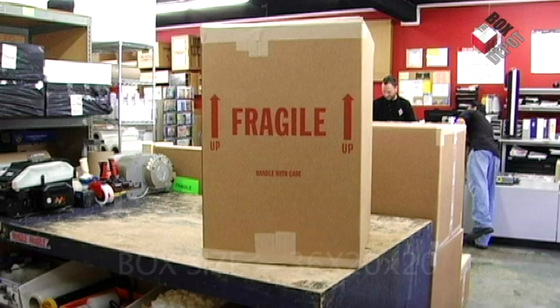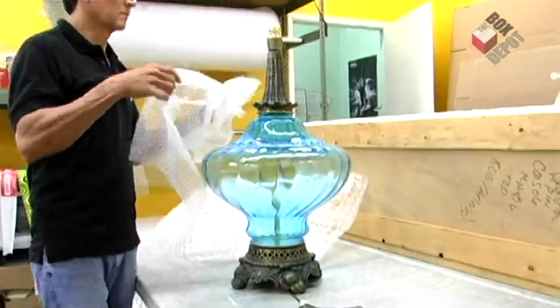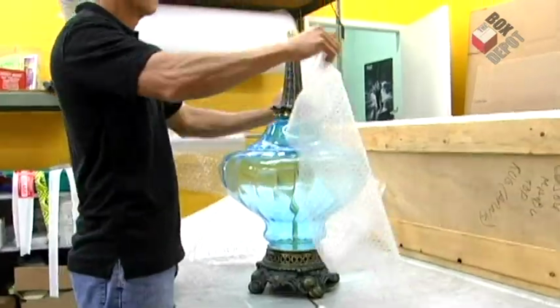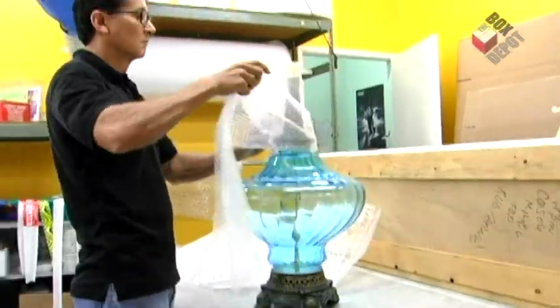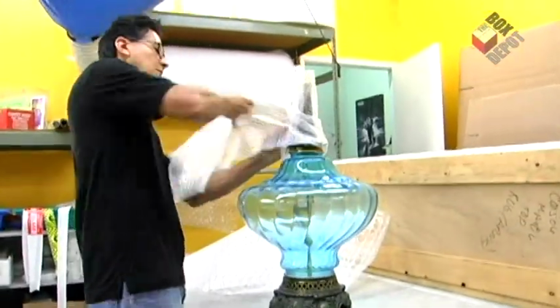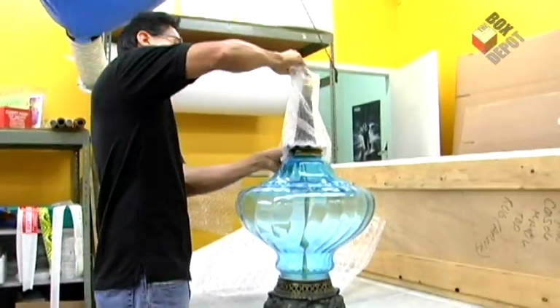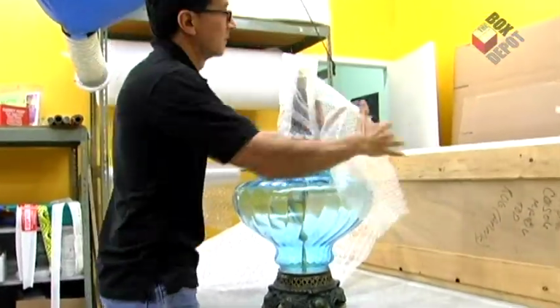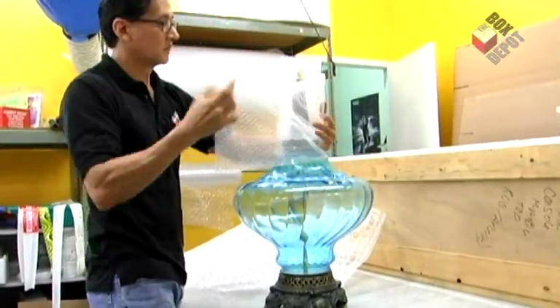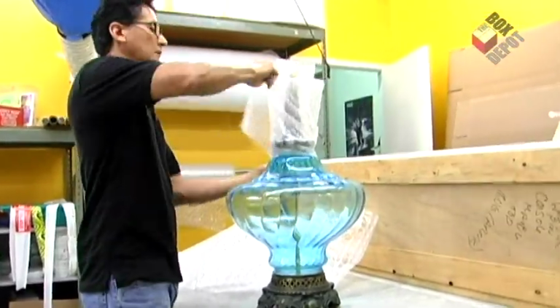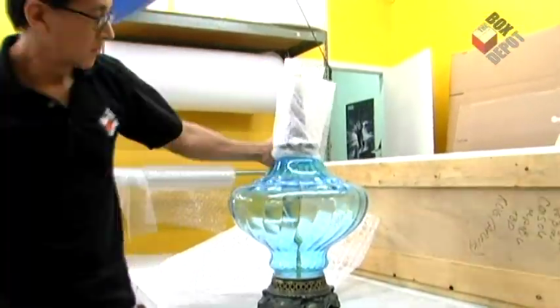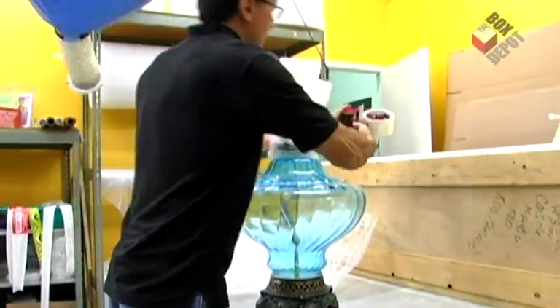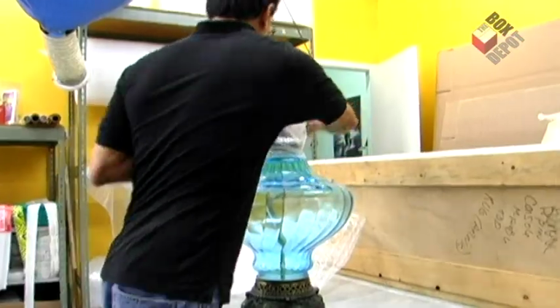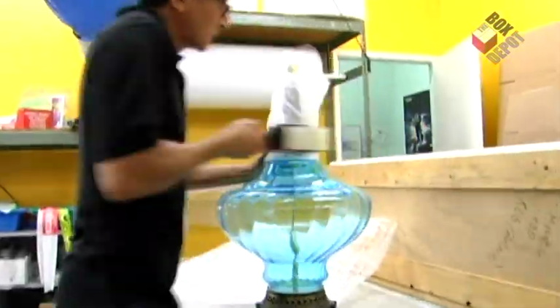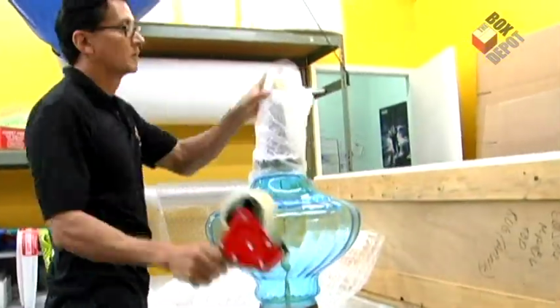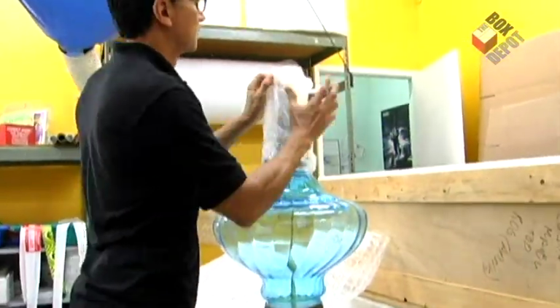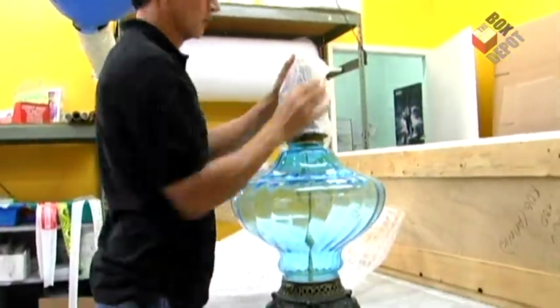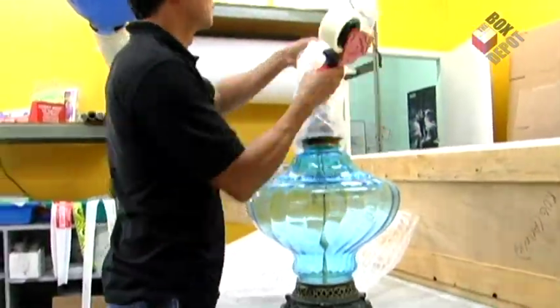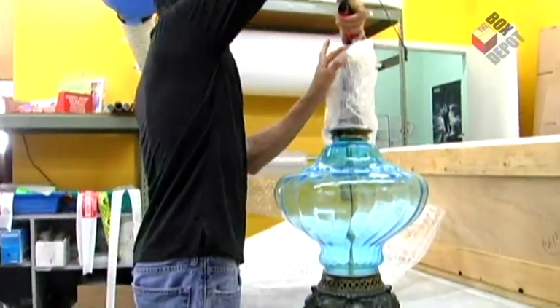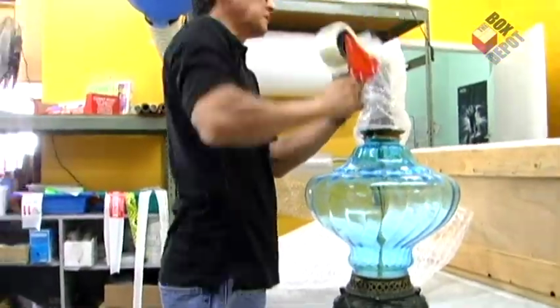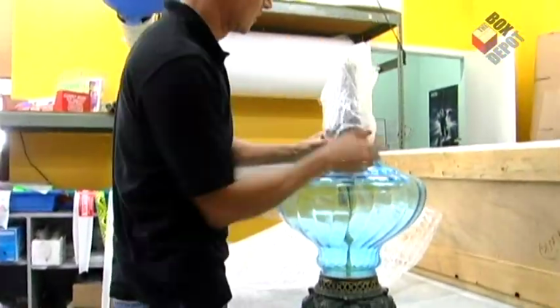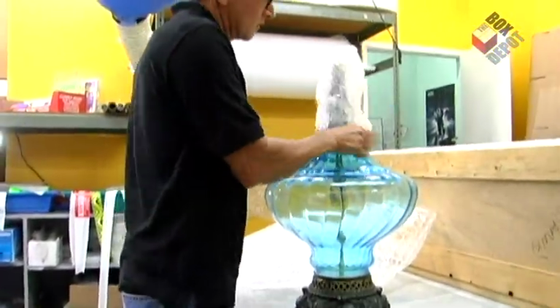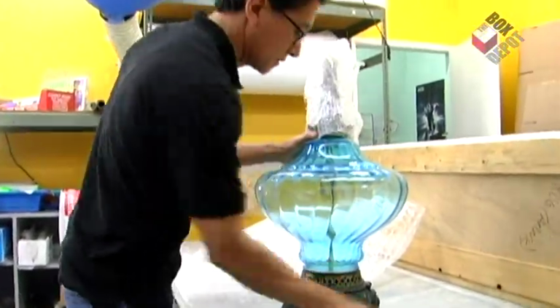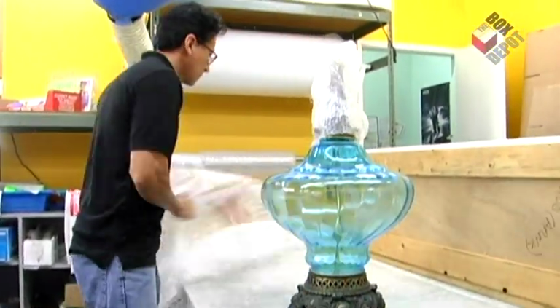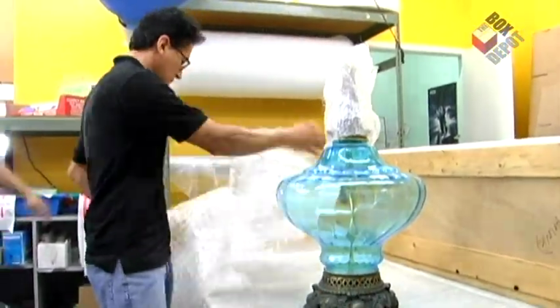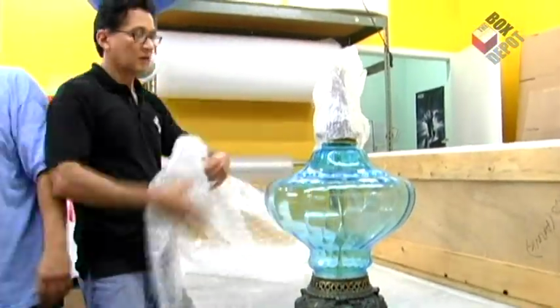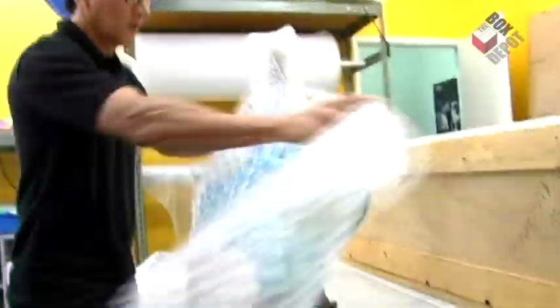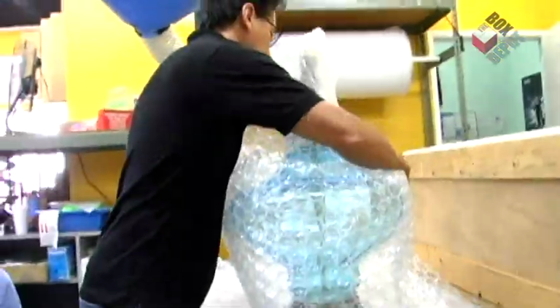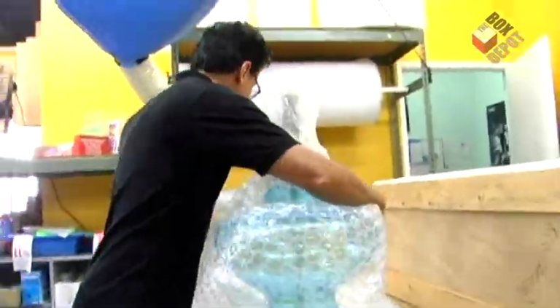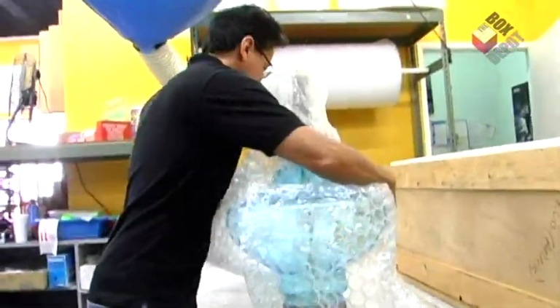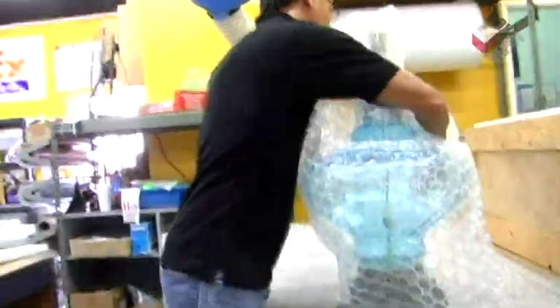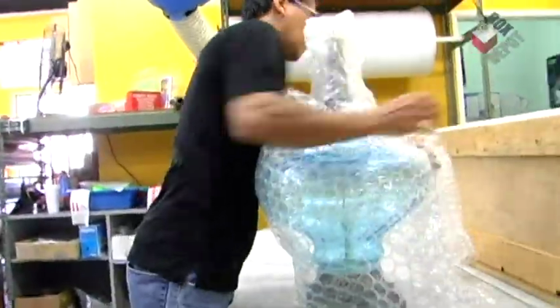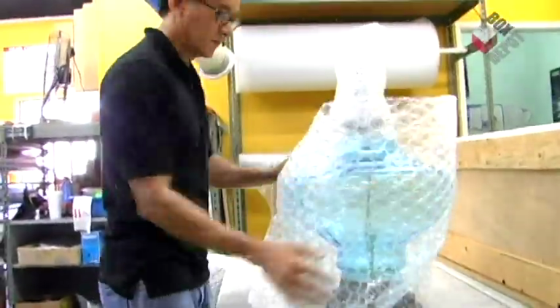First, we're going to bubble wrap the neck of the lamp. We're going to use the small bubble wrap for the neck, and for the body, we're going to use the large bubble wrap.